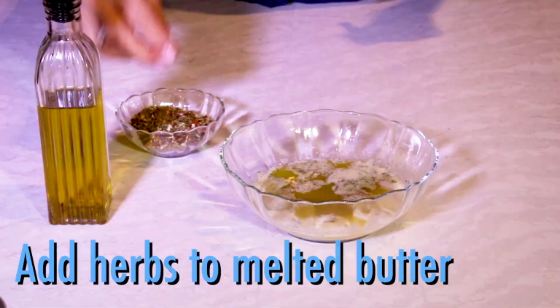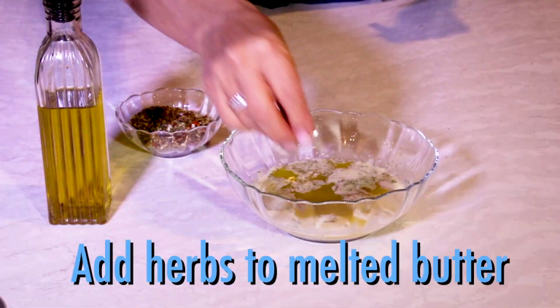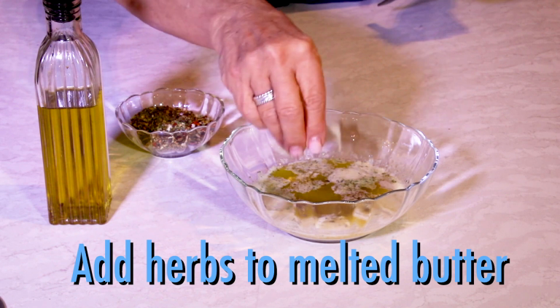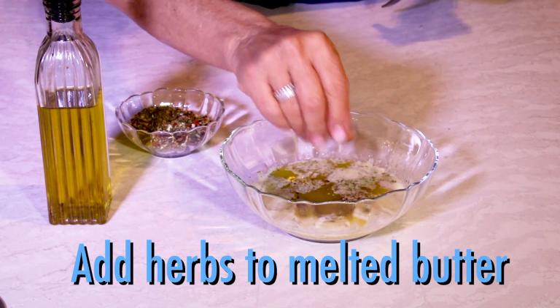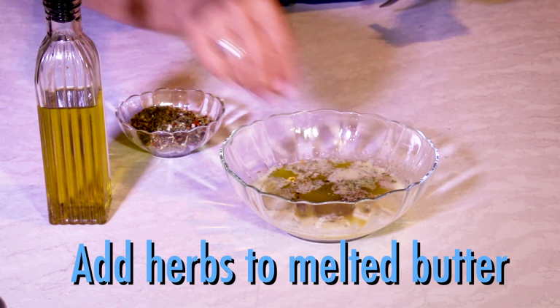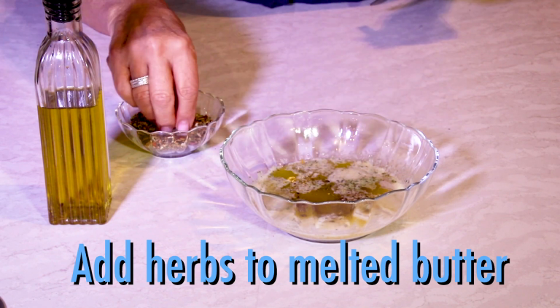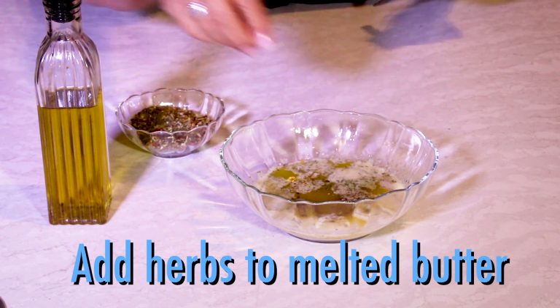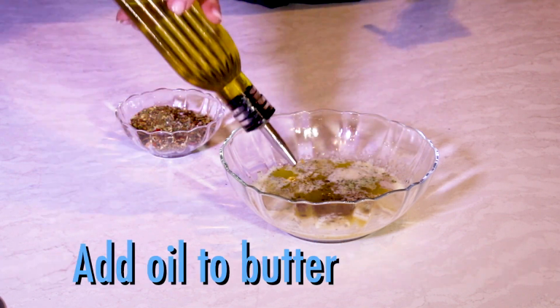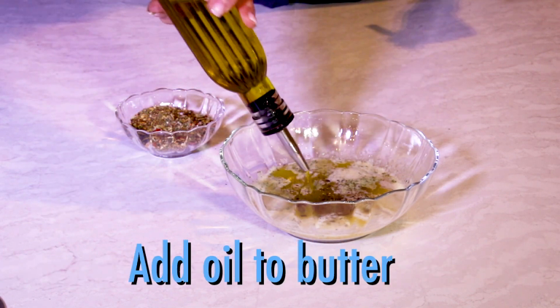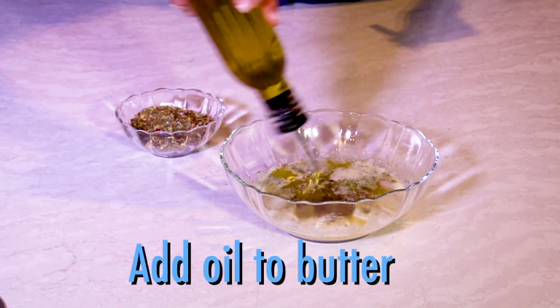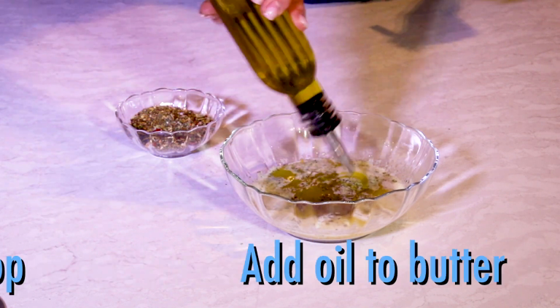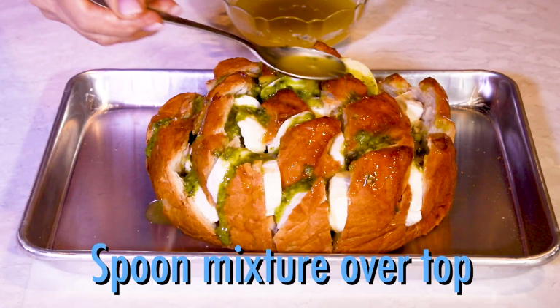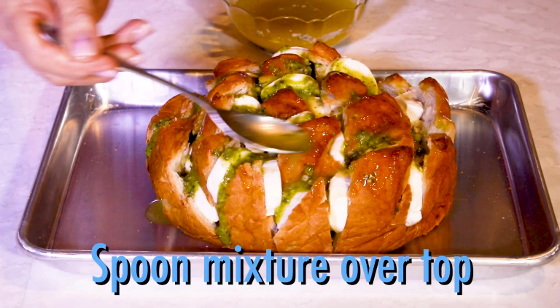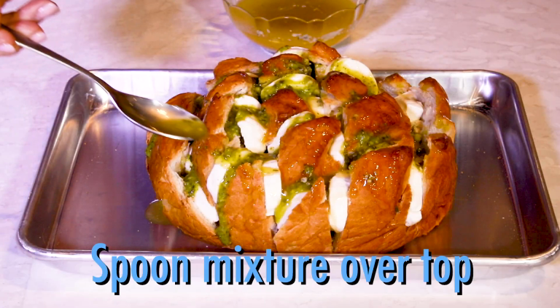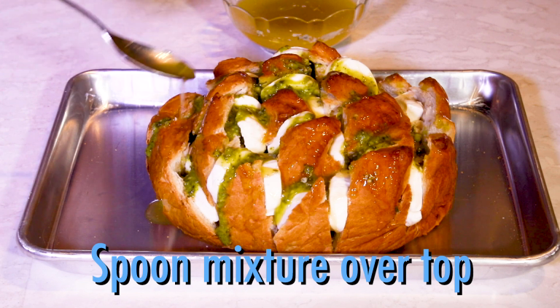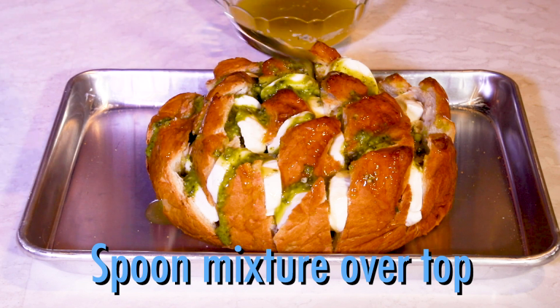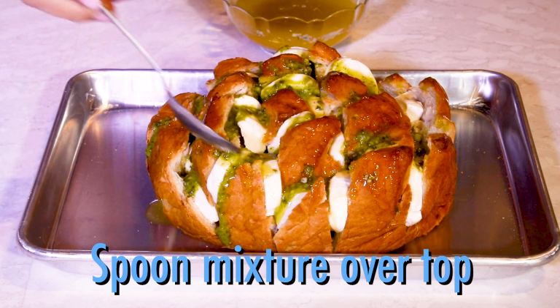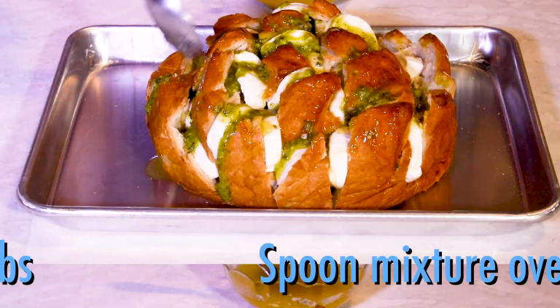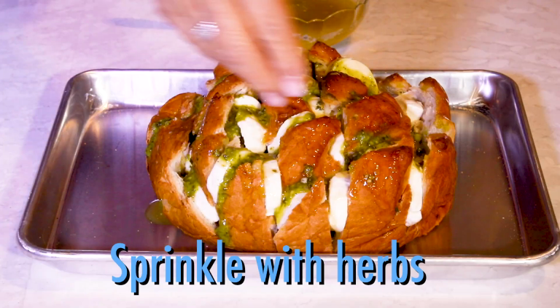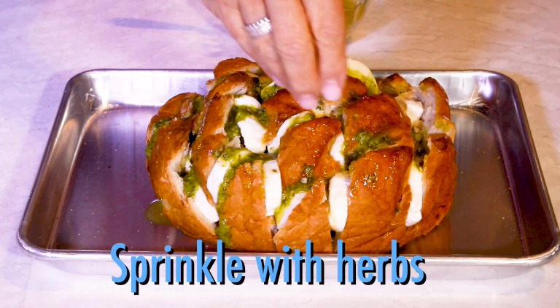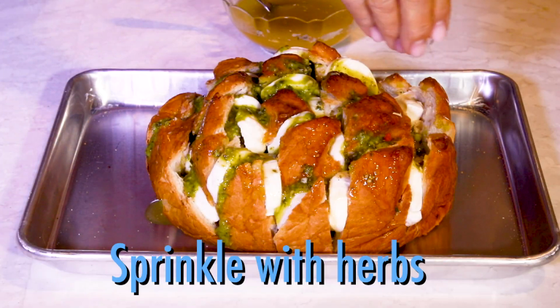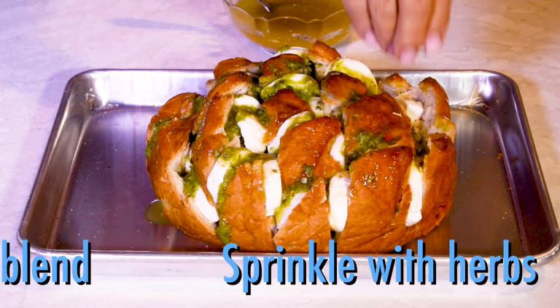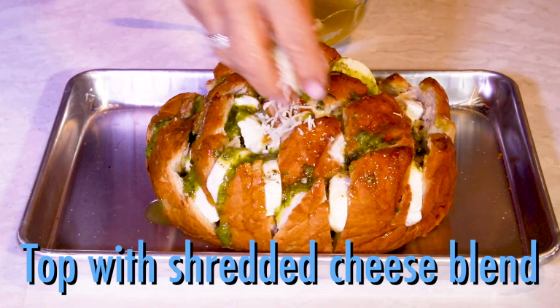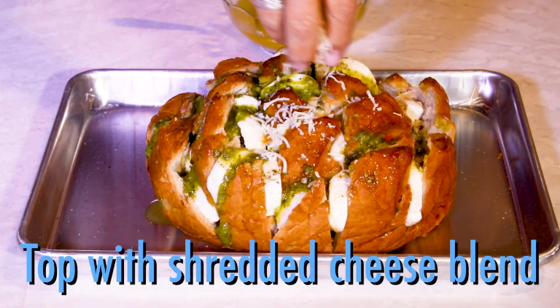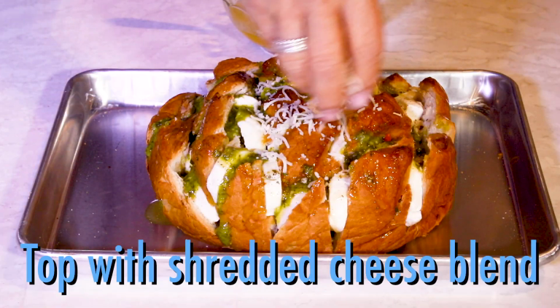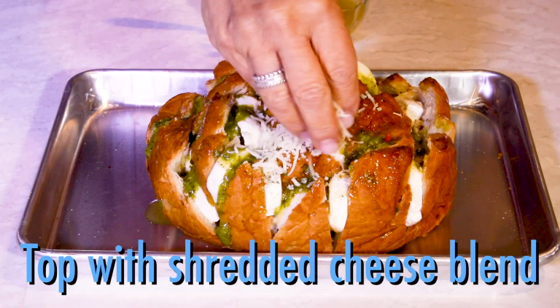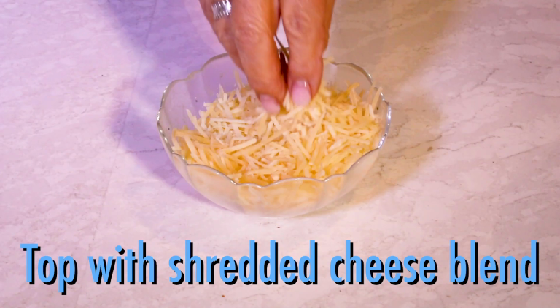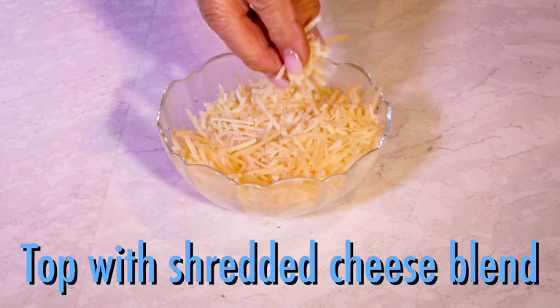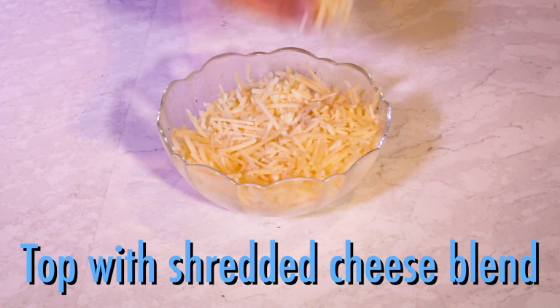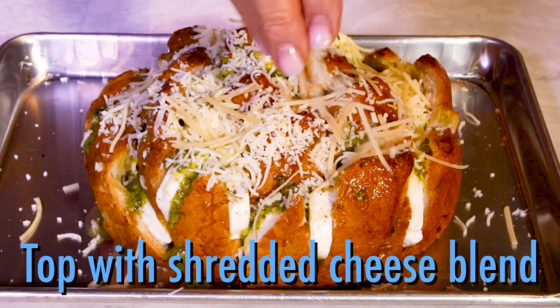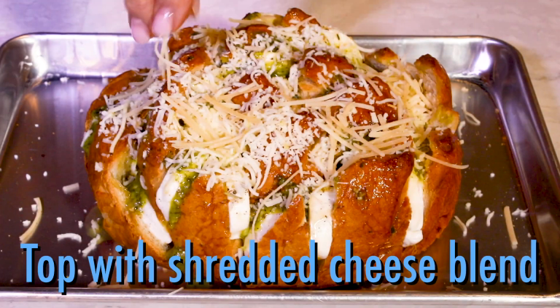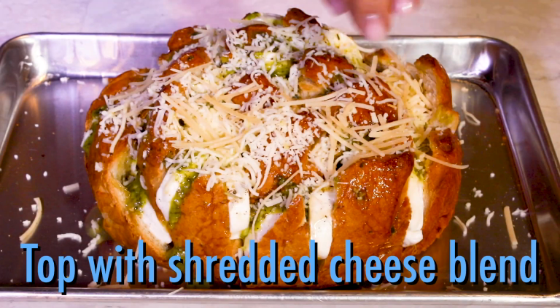Add some Italian seasonings into melted butter, add the olive oil, and then spoon that mixture all over the bread. Sprinkle with more seasoning, then top with shredded mozzarella, and if you like, some fresh grated parmesan too.